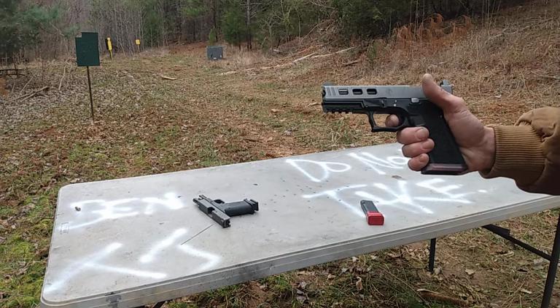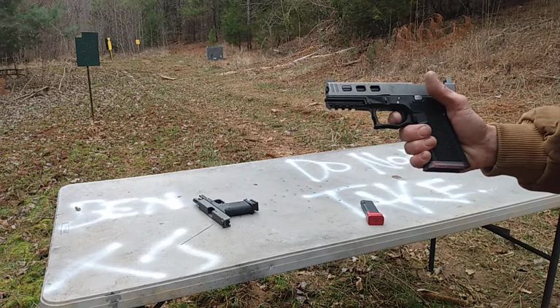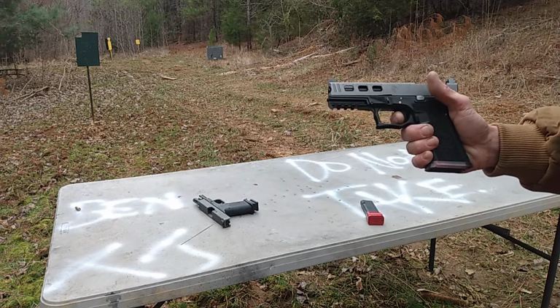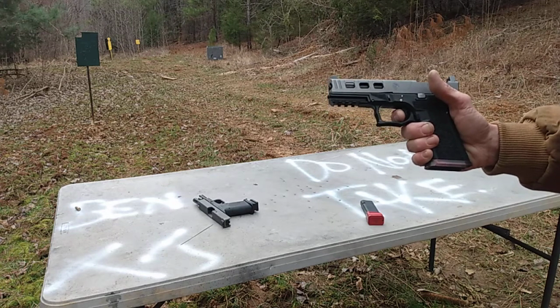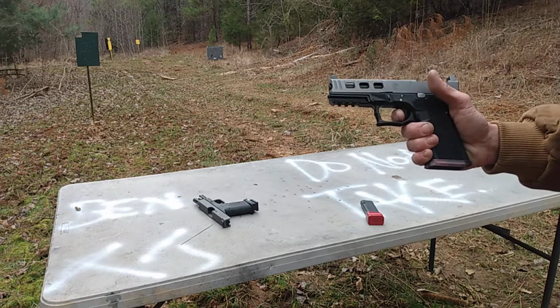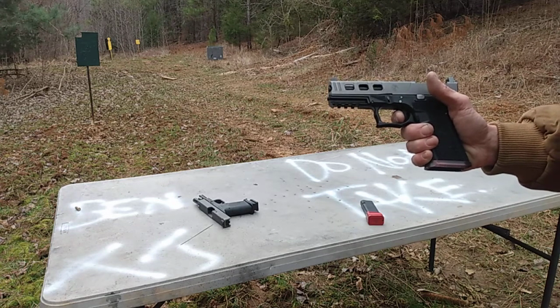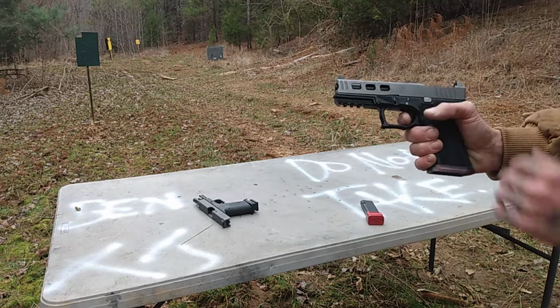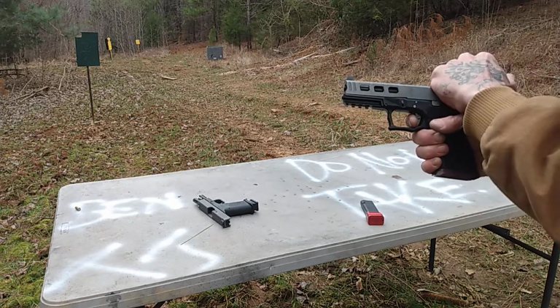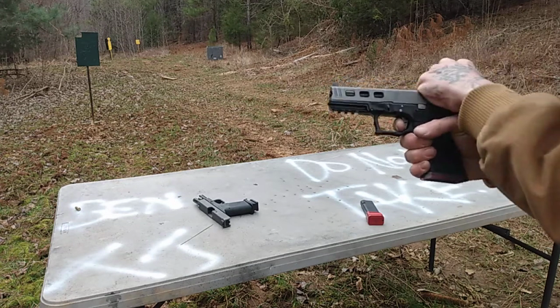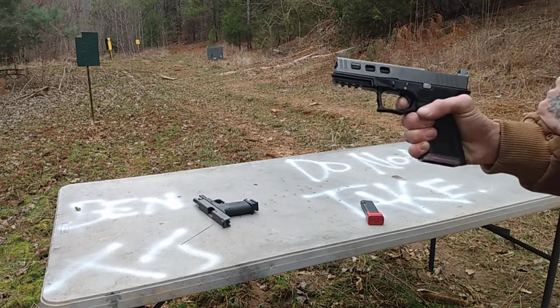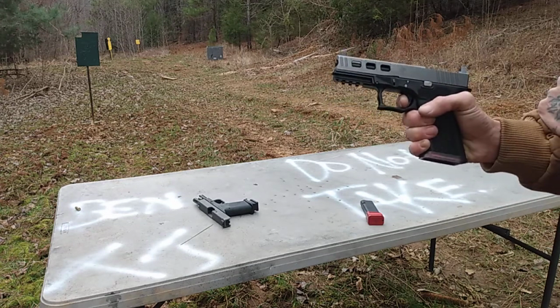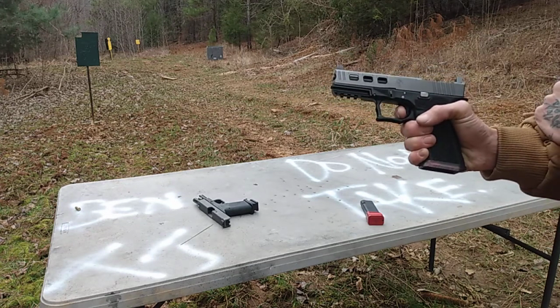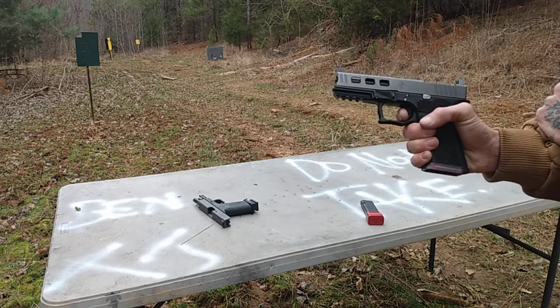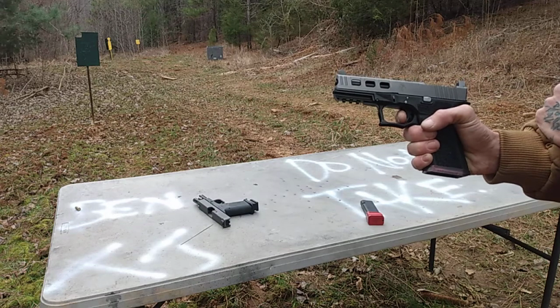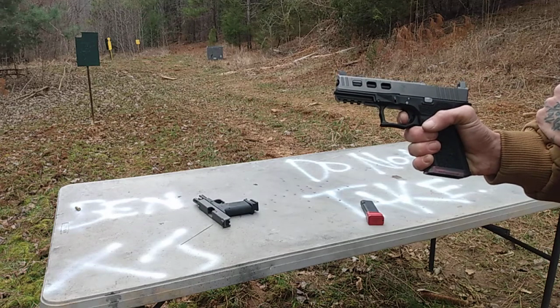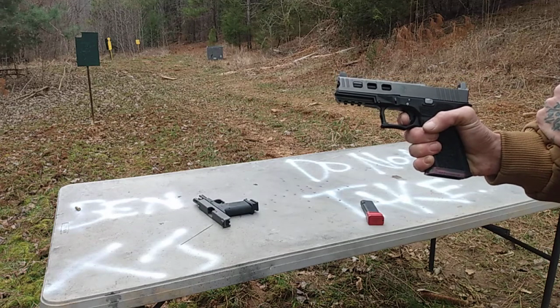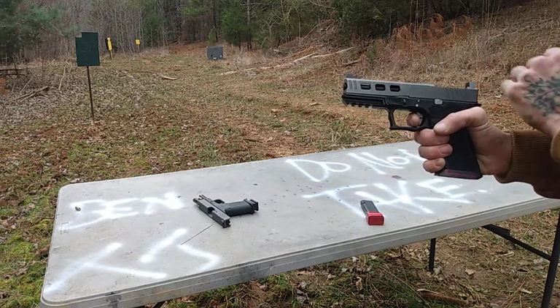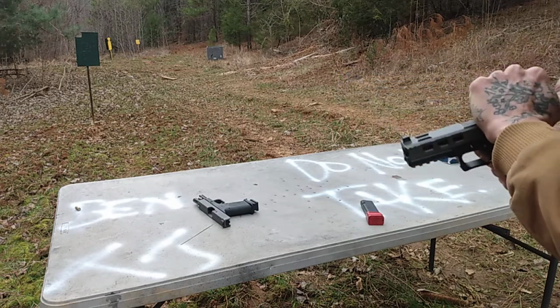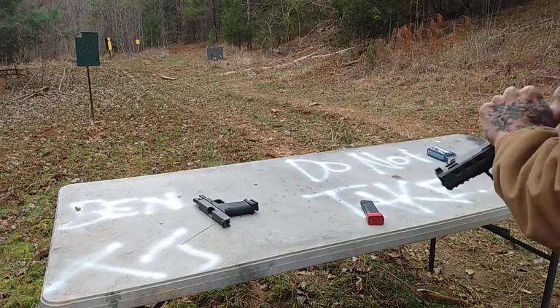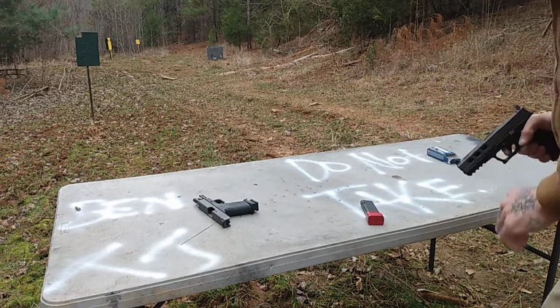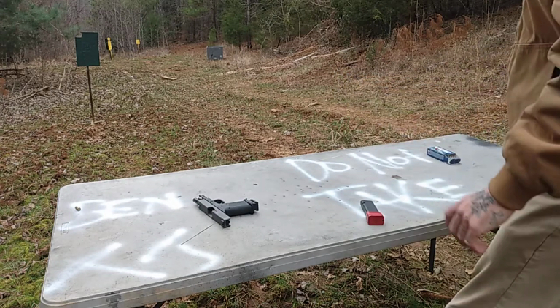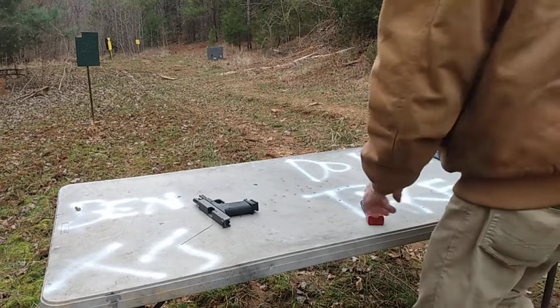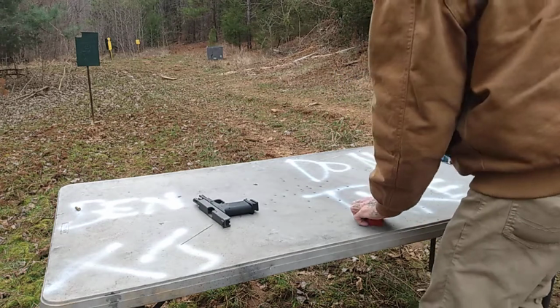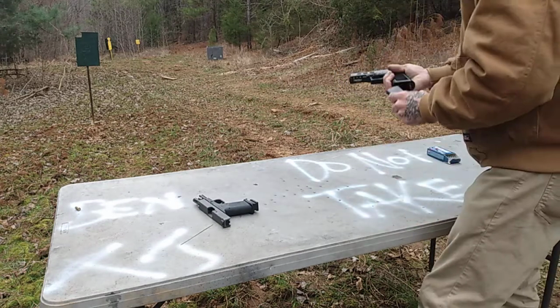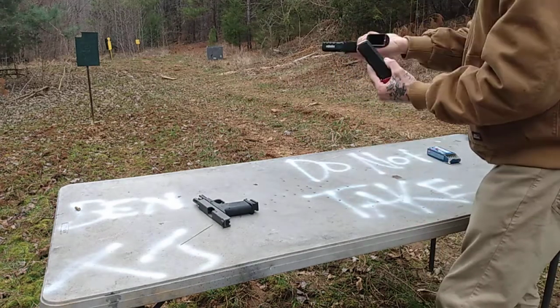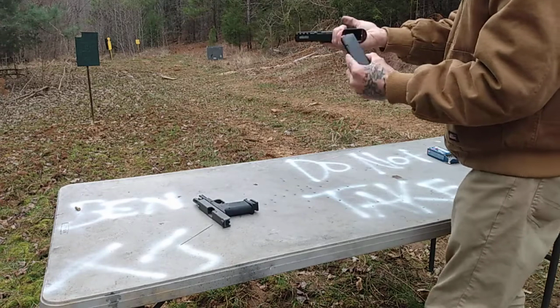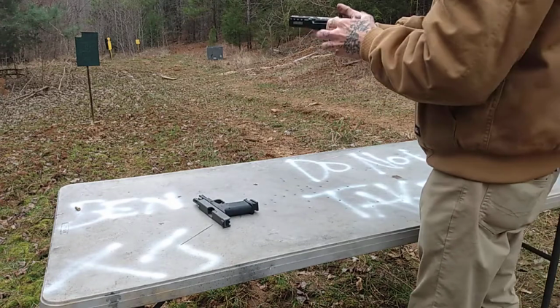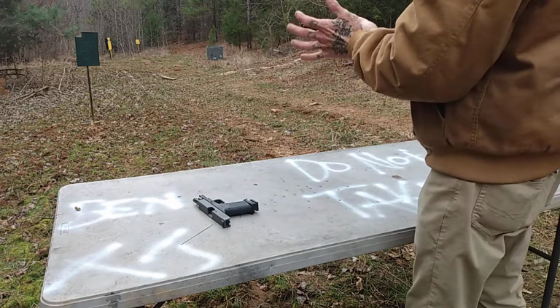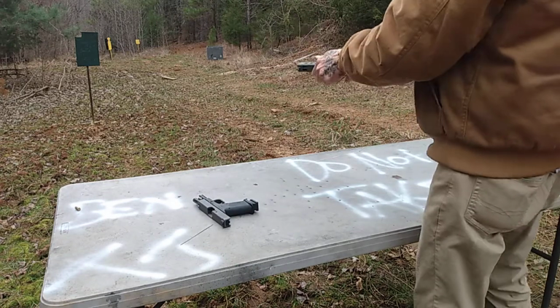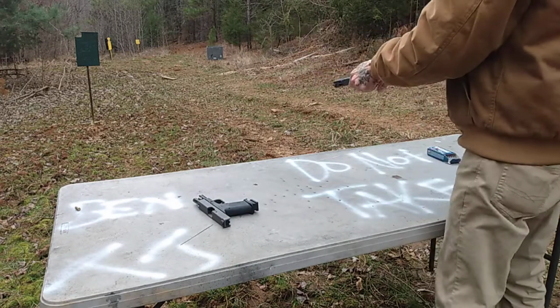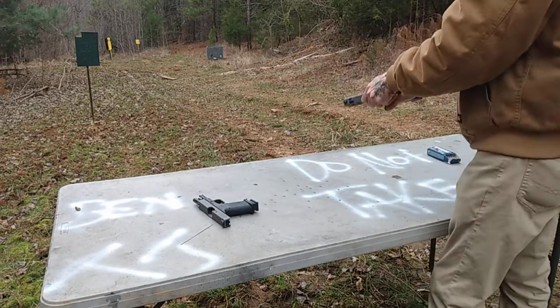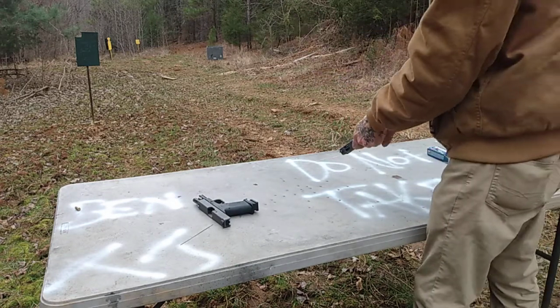It hits a wall, brakes, and has a very short reset. You're wondering why I'm shaking — it's cold as shit out here. Blazer 115, function check.